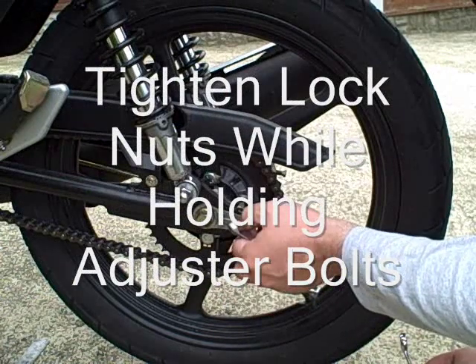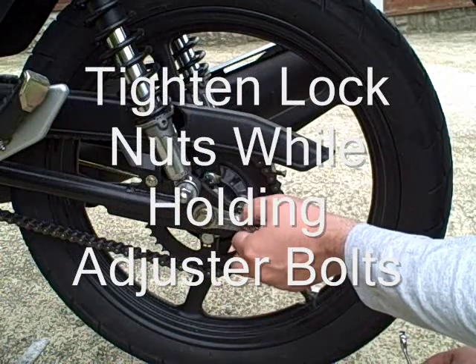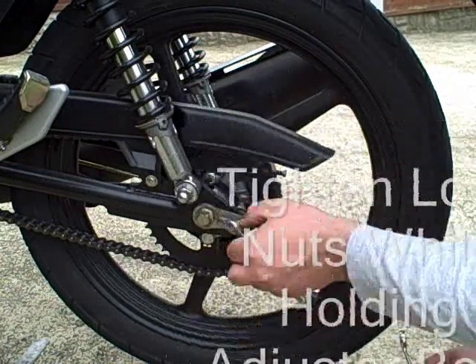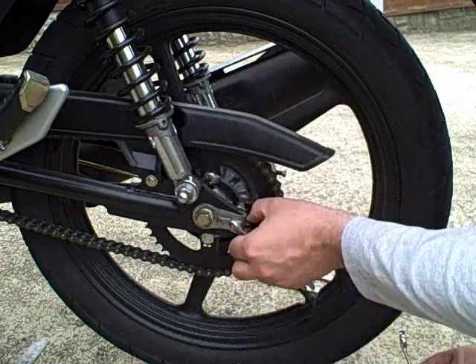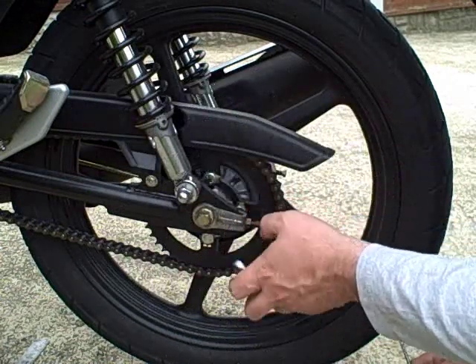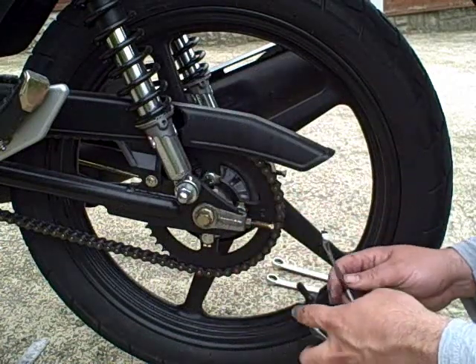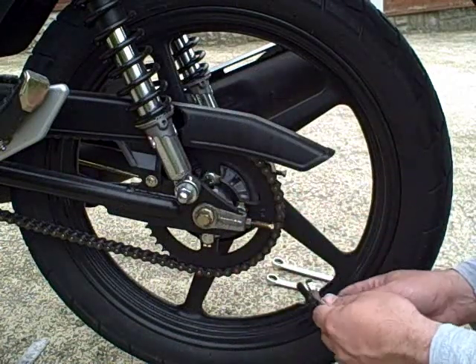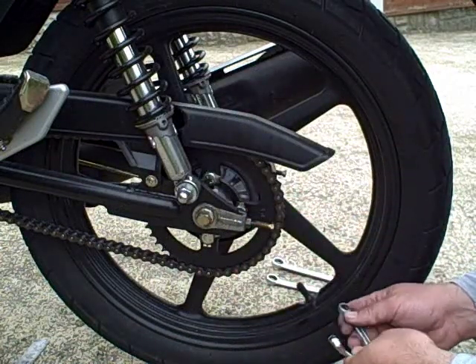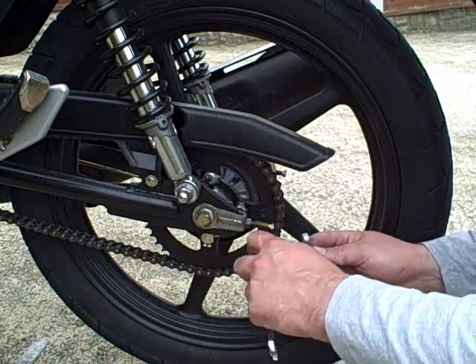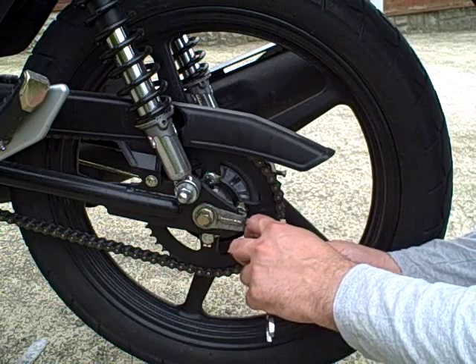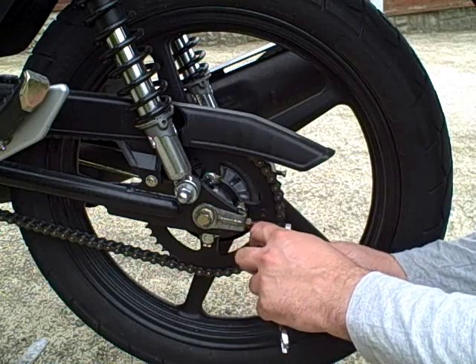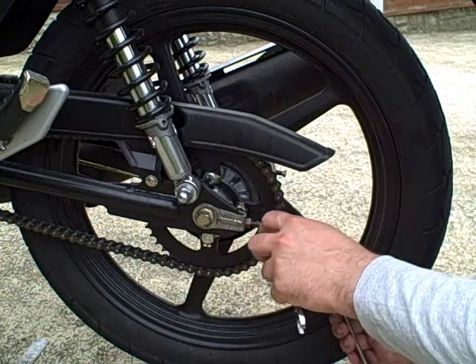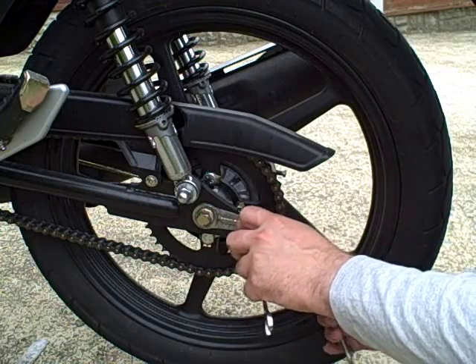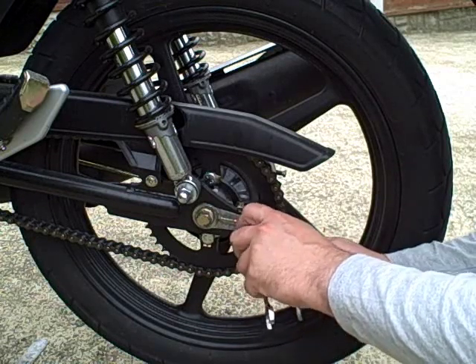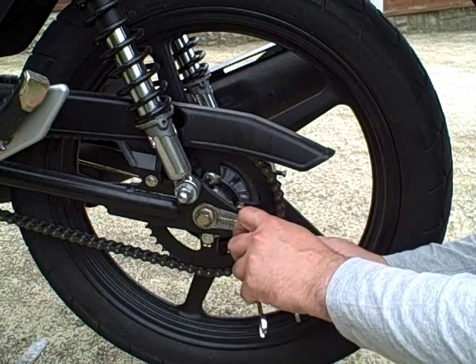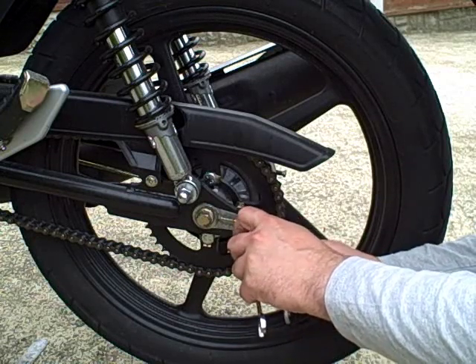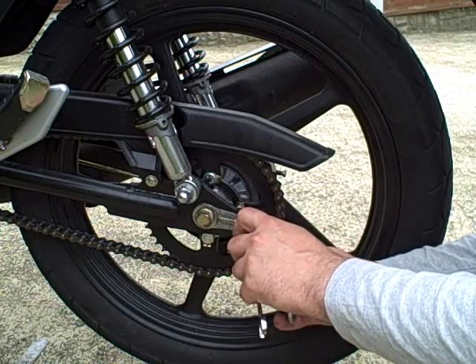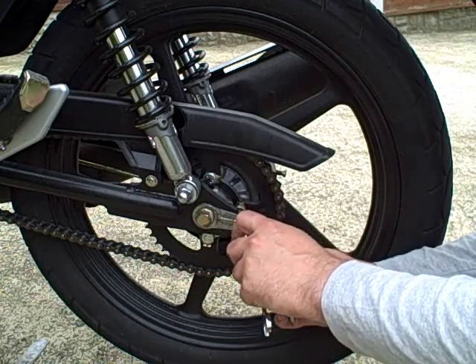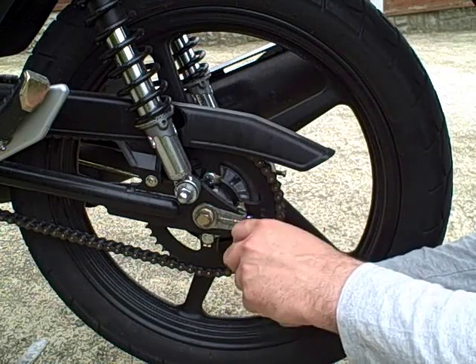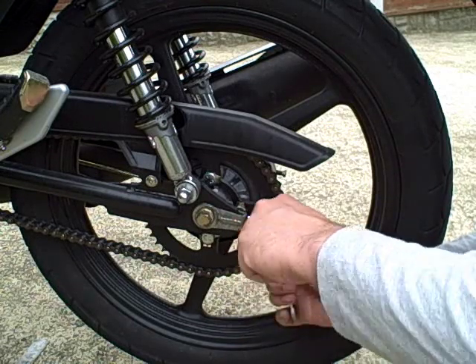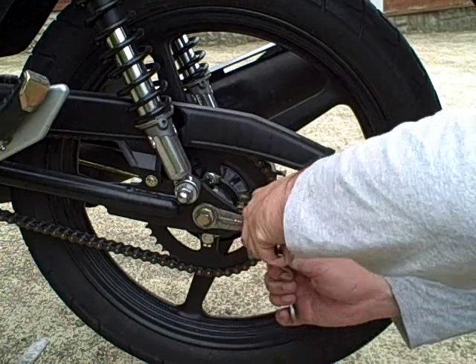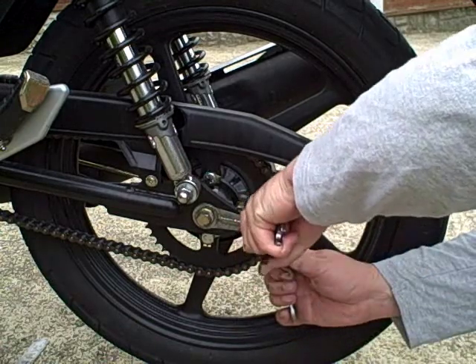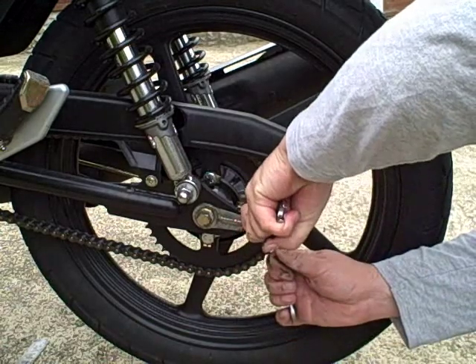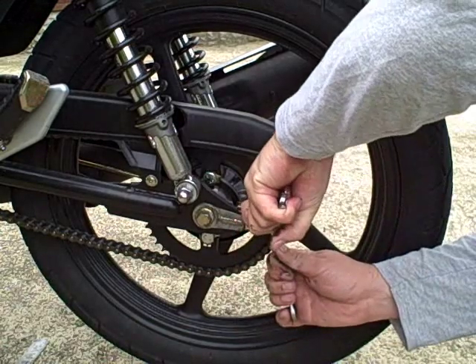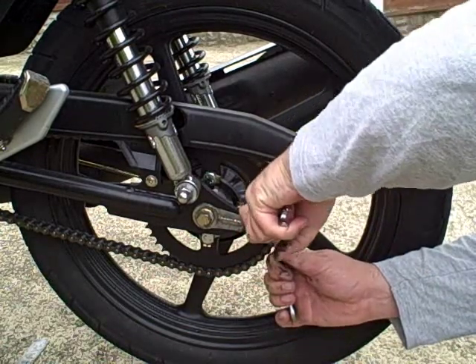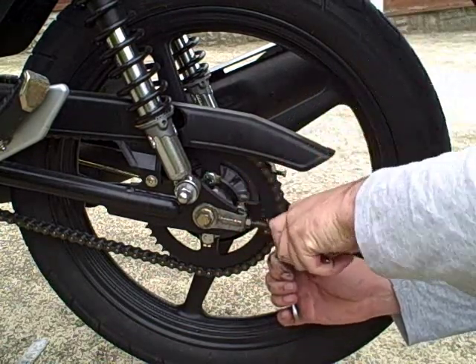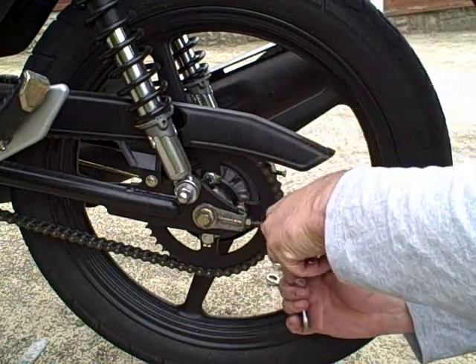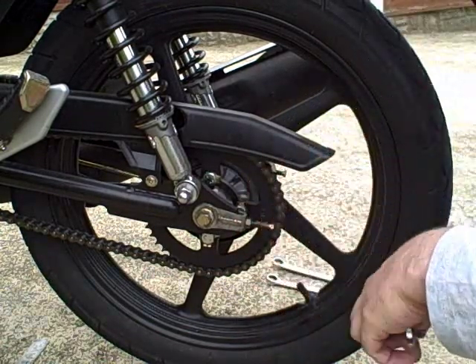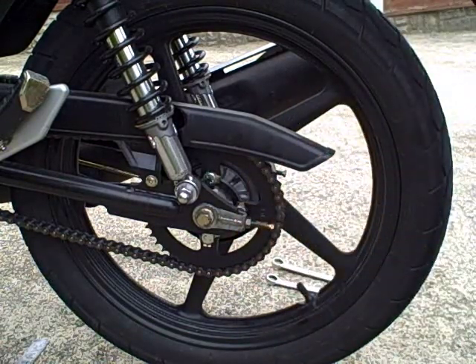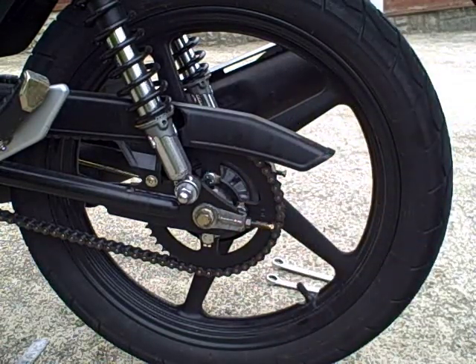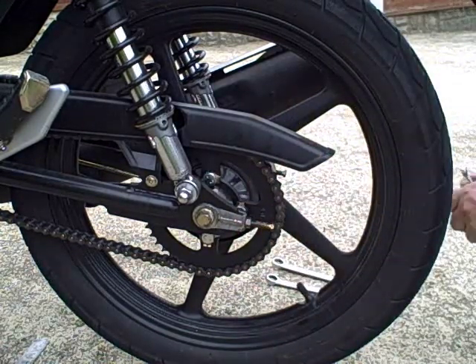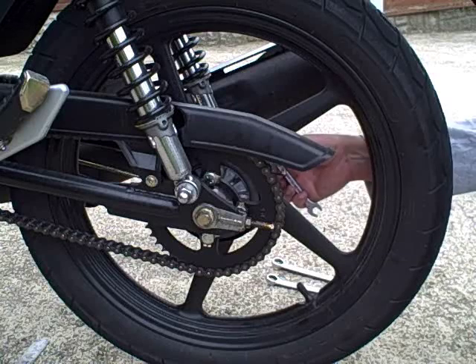First thing I'll do is tighten the lock nuts. While I'm doing that I will still hold the adjuster bolt so it doesn't move — just tighten them down nicely on each side. I'm not forgetting there are two sides.